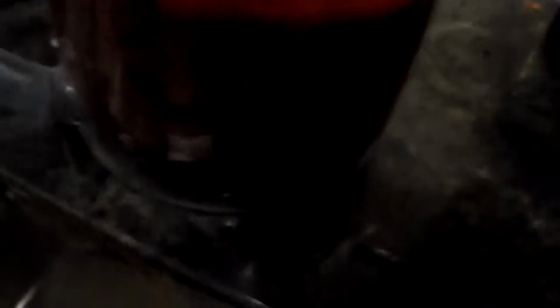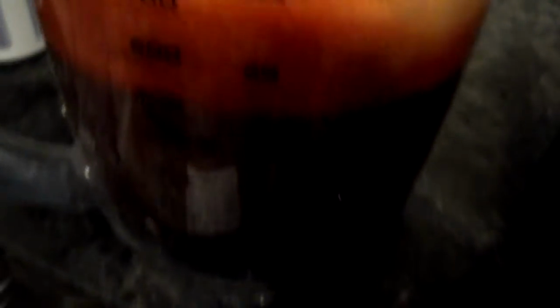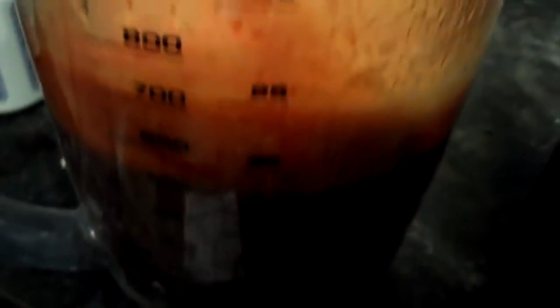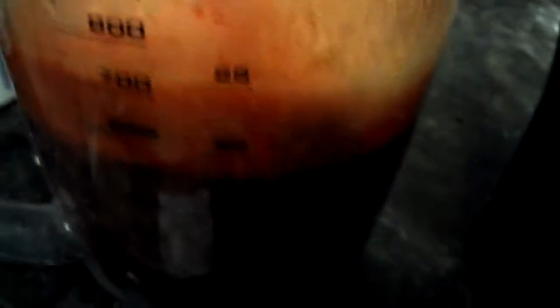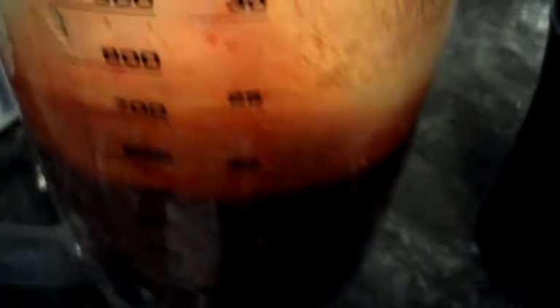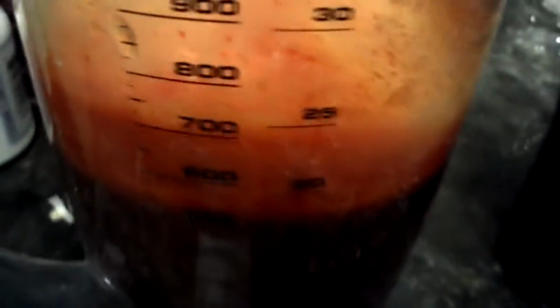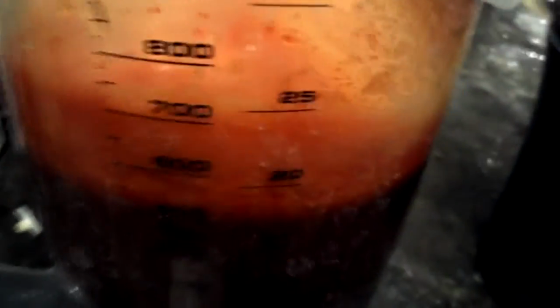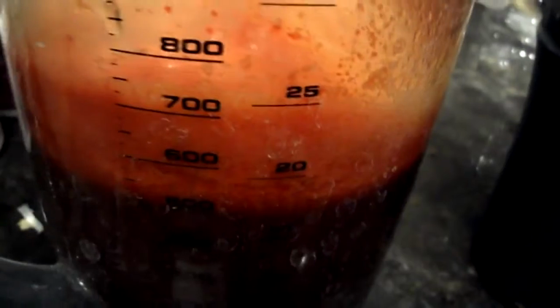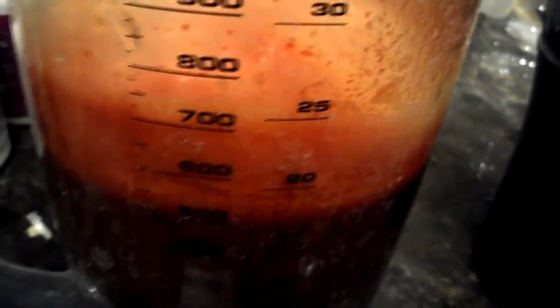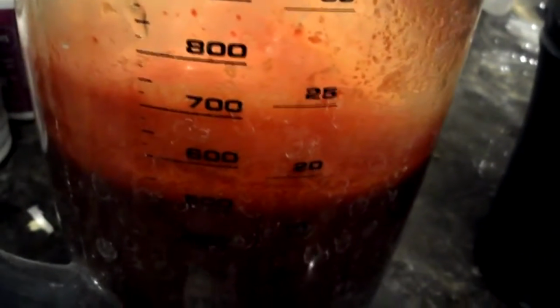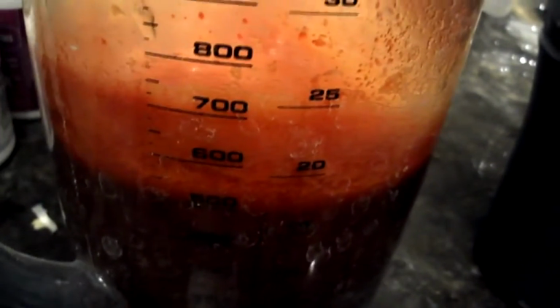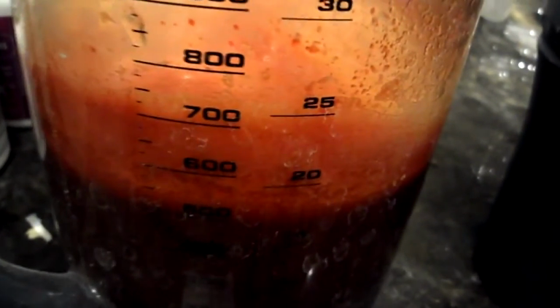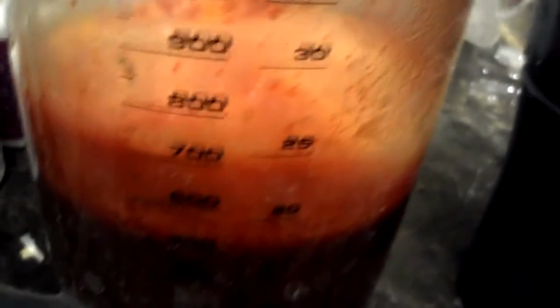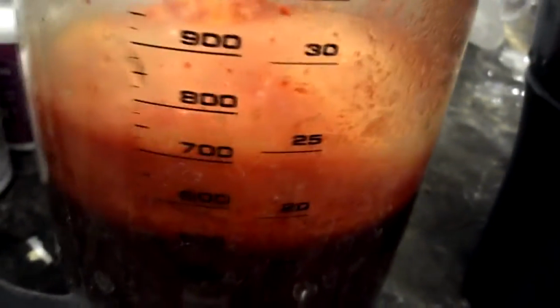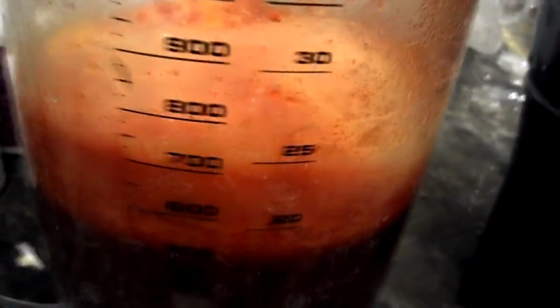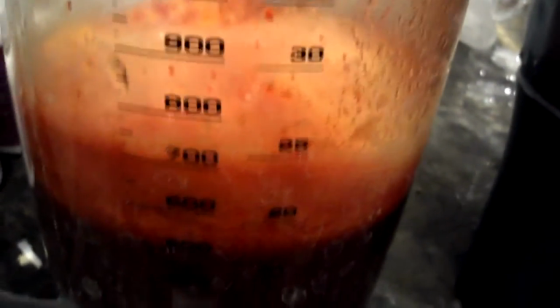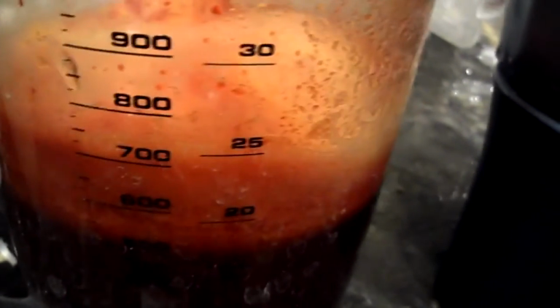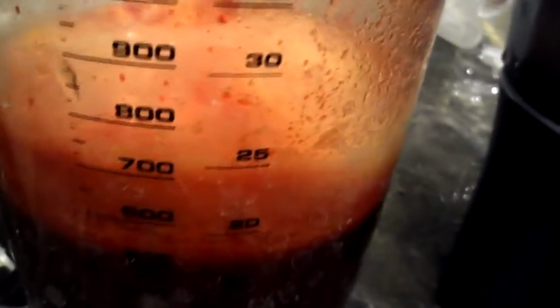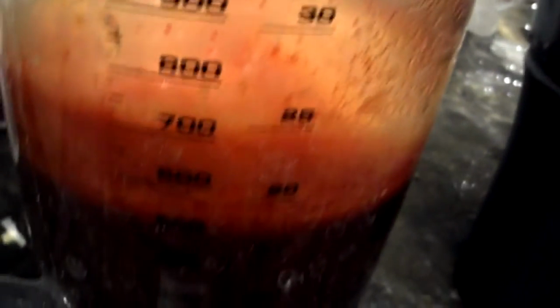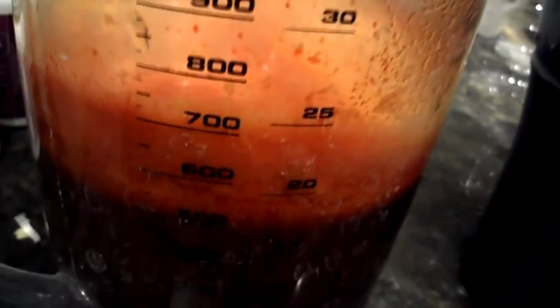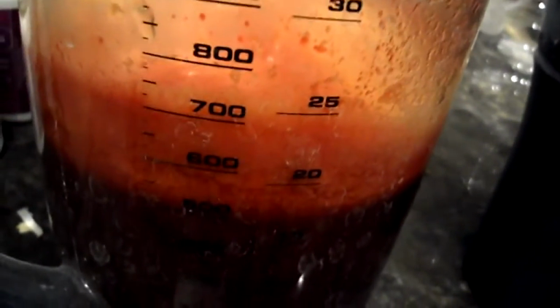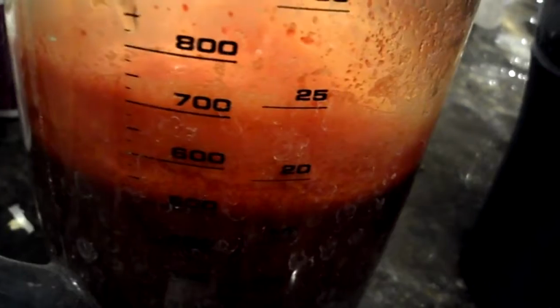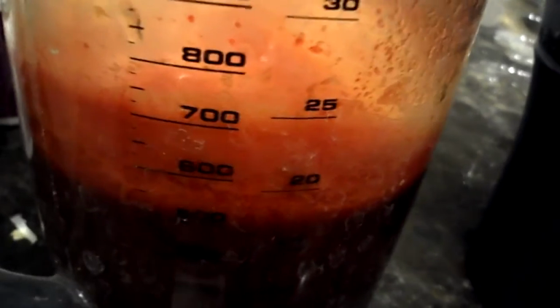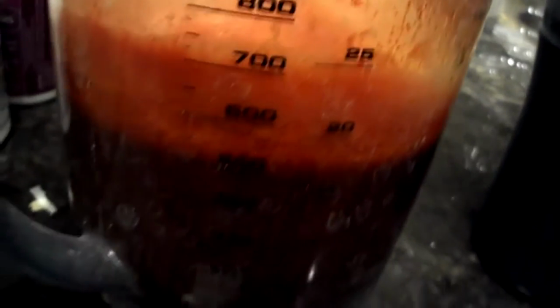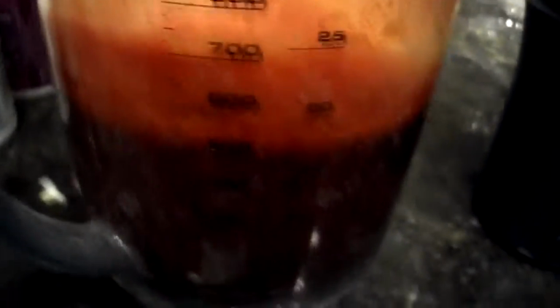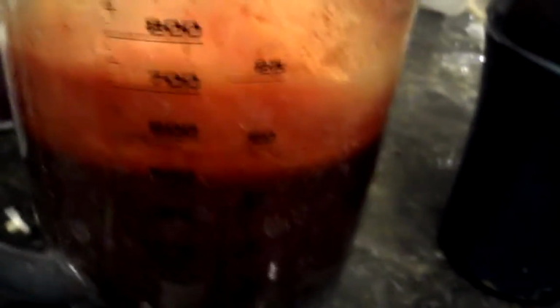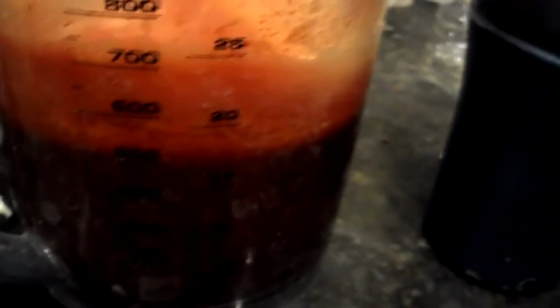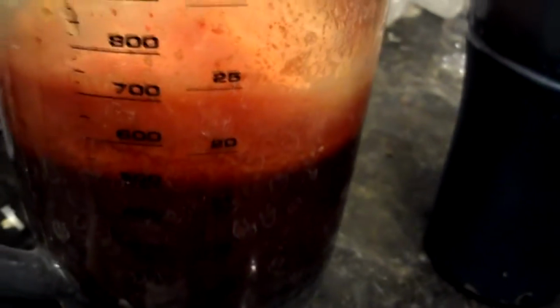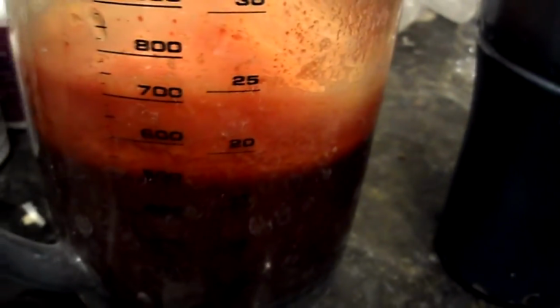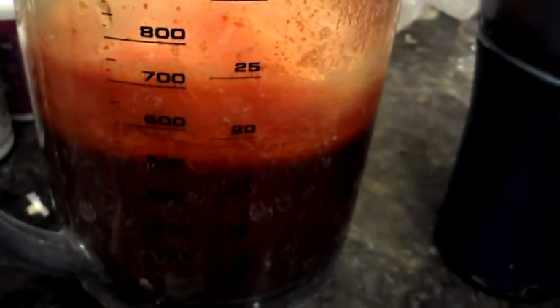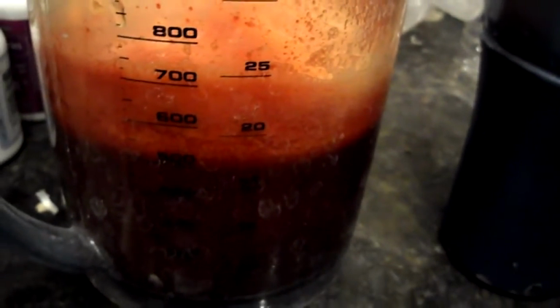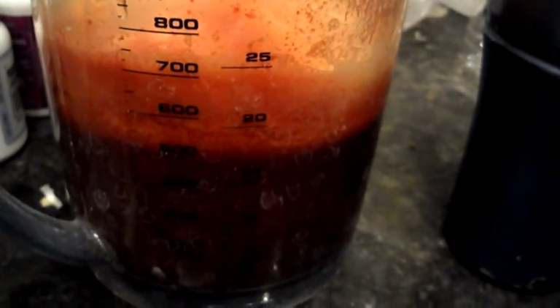Taste test wise, it tastes like cucumber juice with a hint of carrots. You don't taste the beet so much though. If you have any questions or comments, post them in the comments, and don't forget to subscribe to the channel.